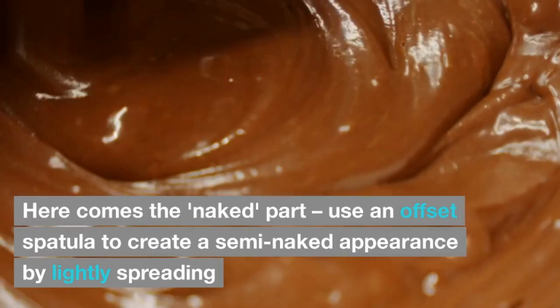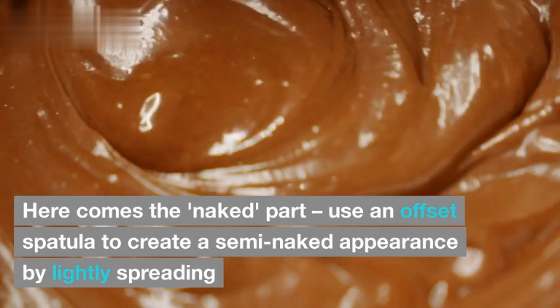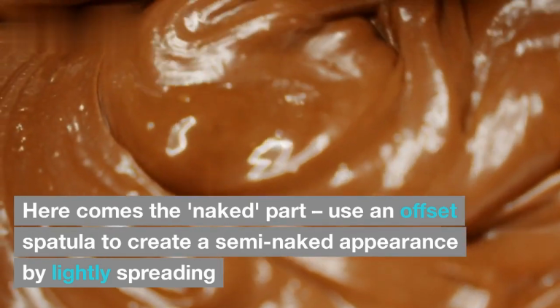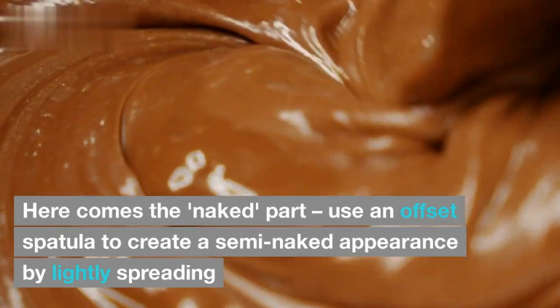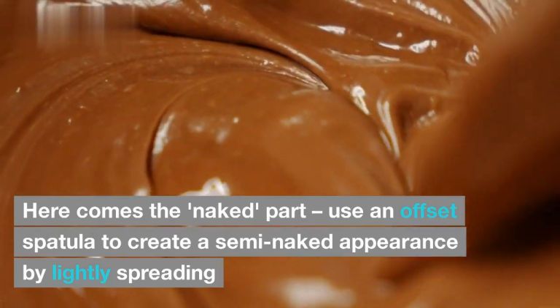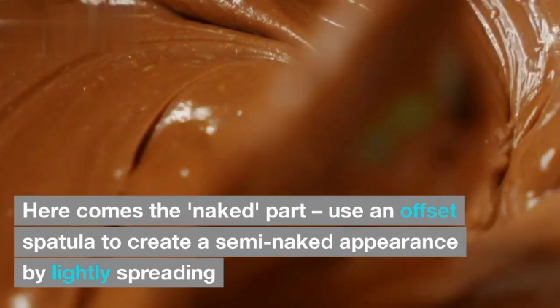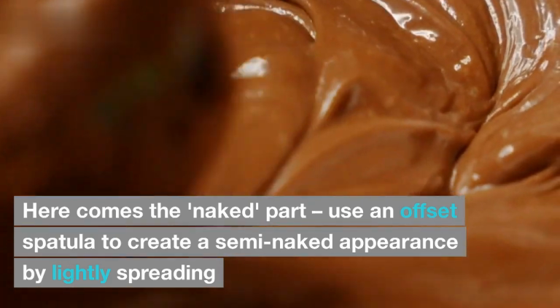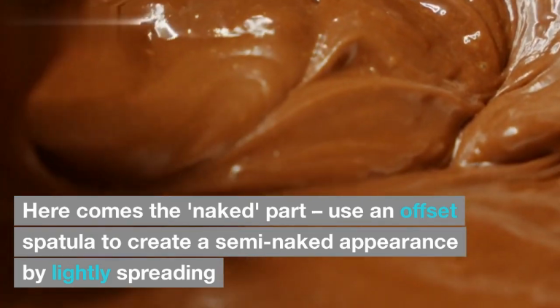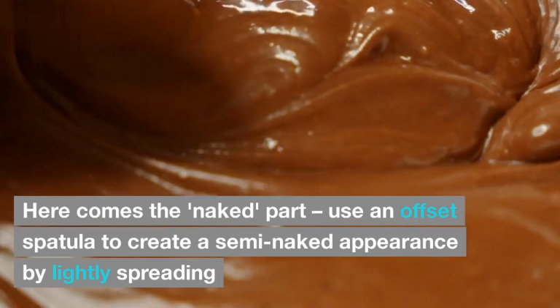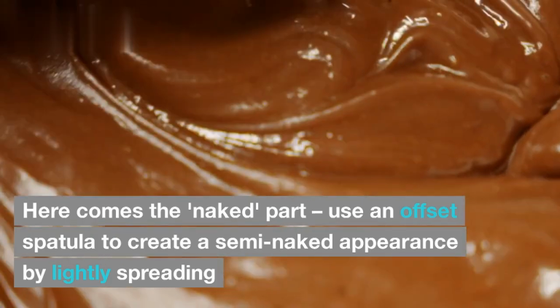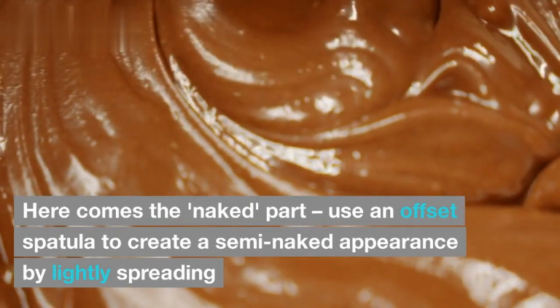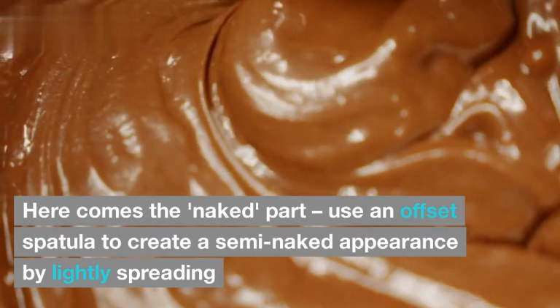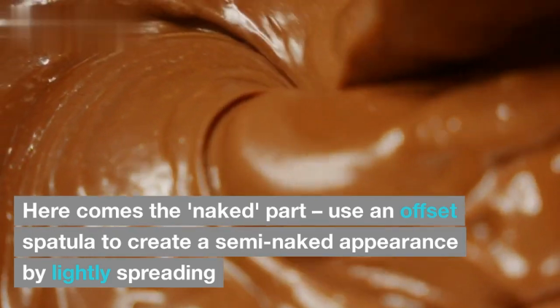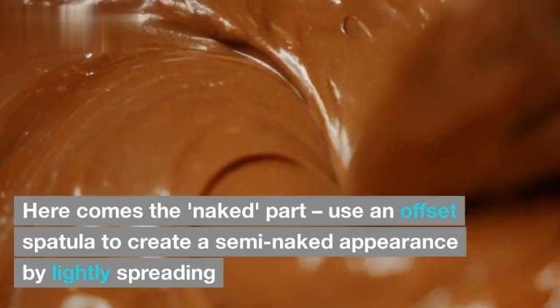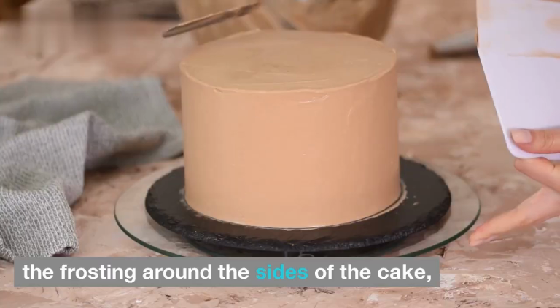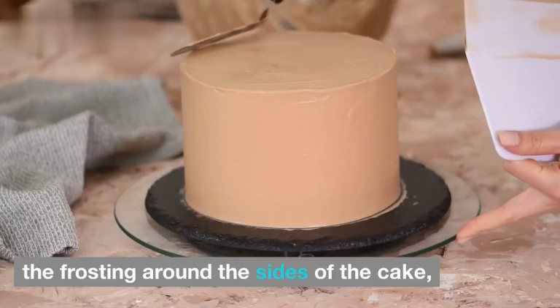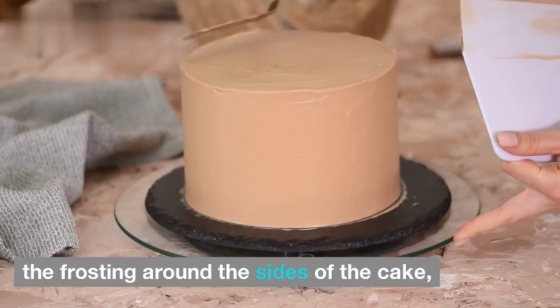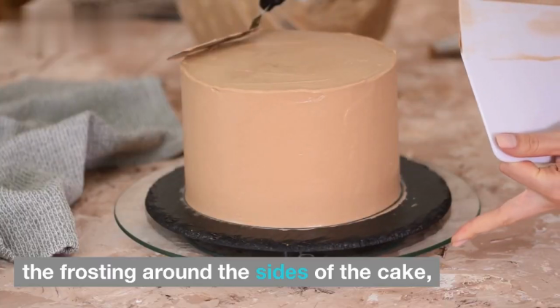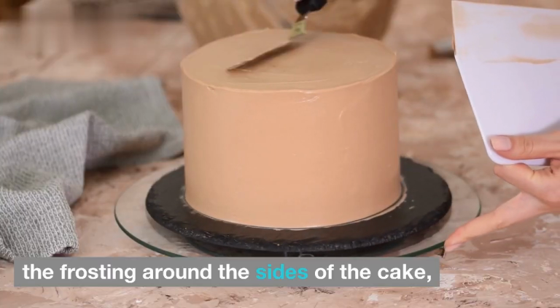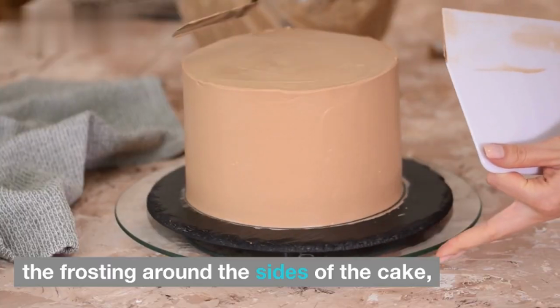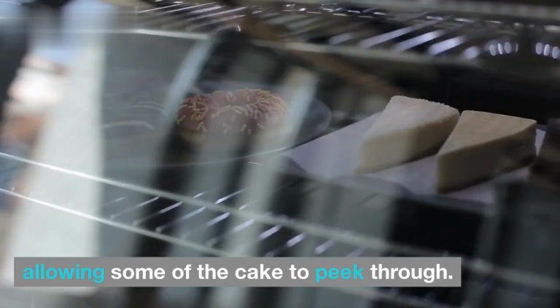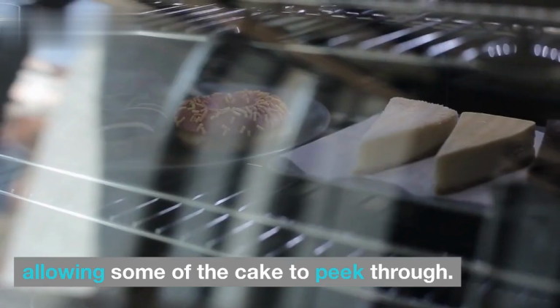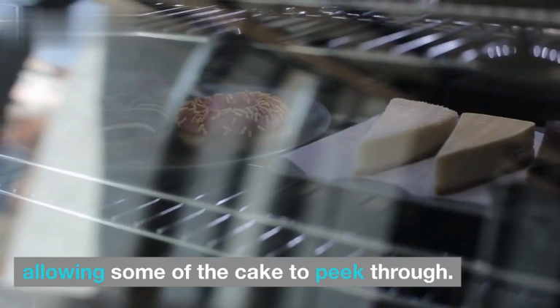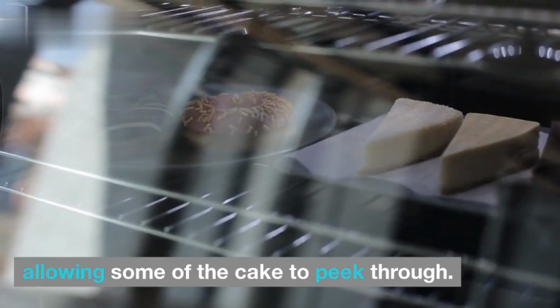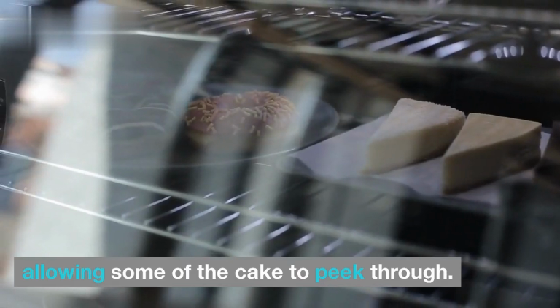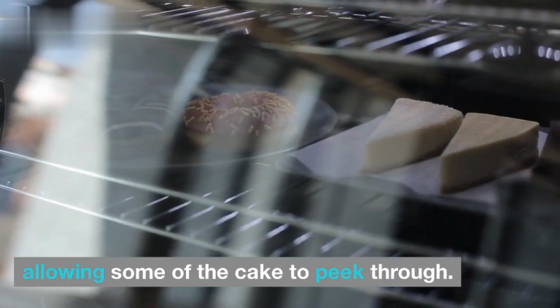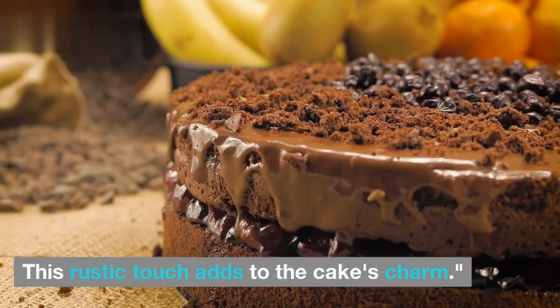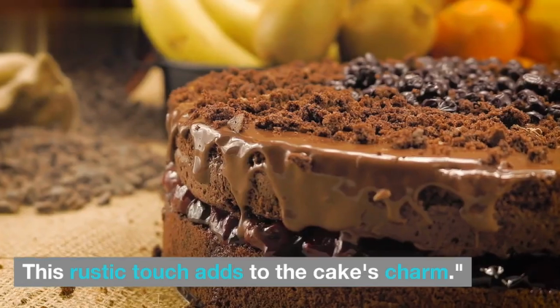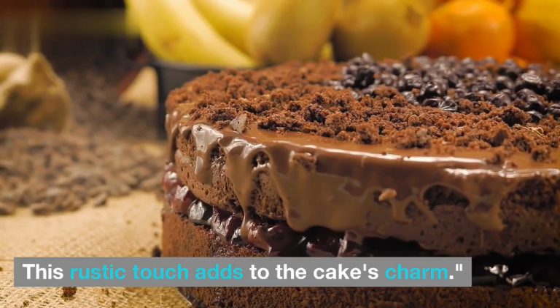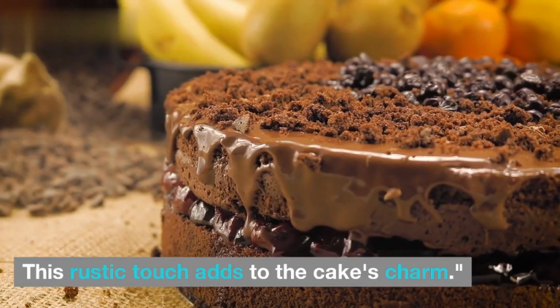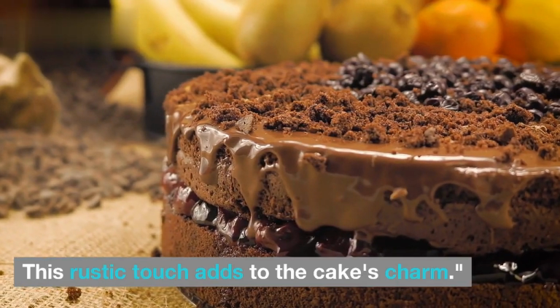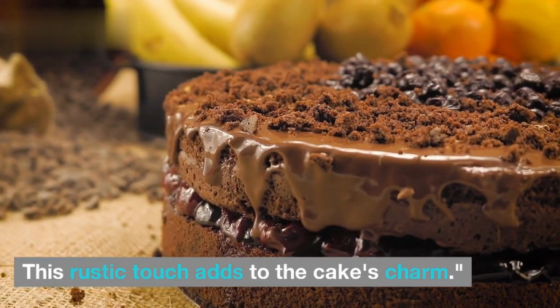Here comes the naked part. Use an offset spatula to create a semi-naked appearance by lightly spreading the frosting around the sides of the cake, allowing some of the cake to peek through. This rustic touch adds to the cake's charm.